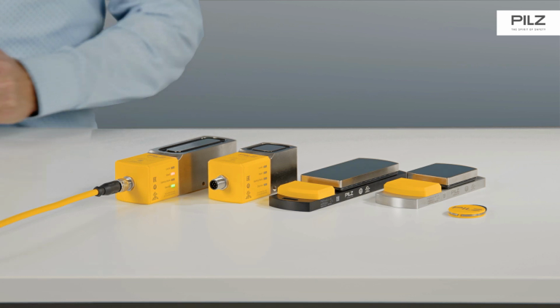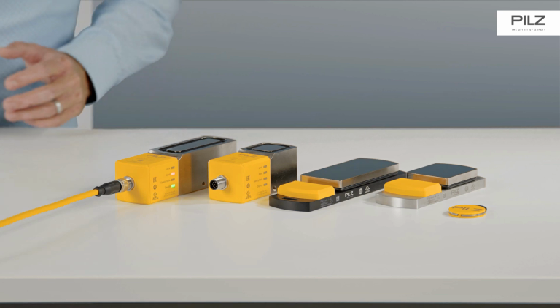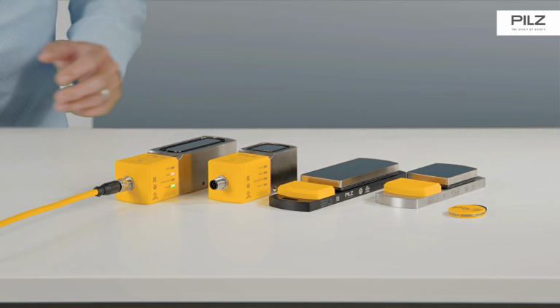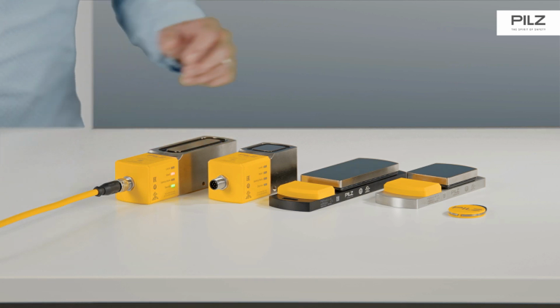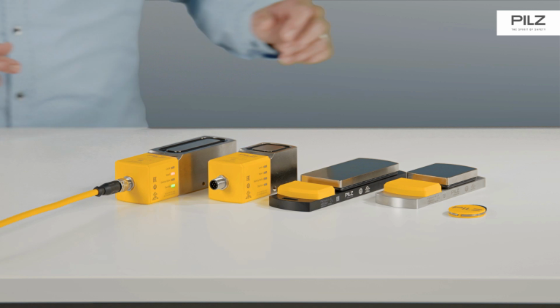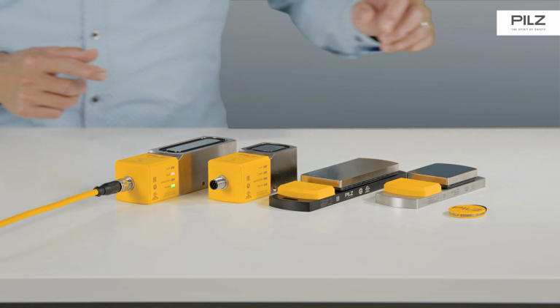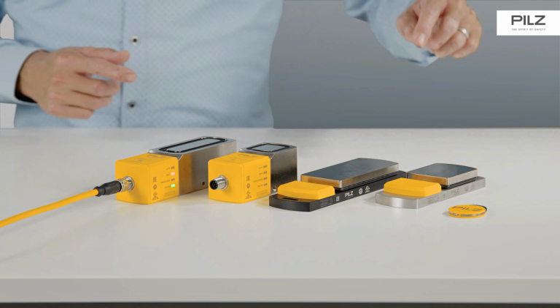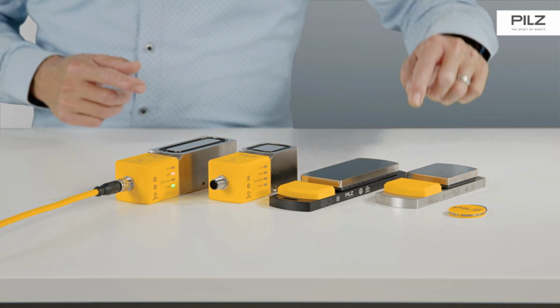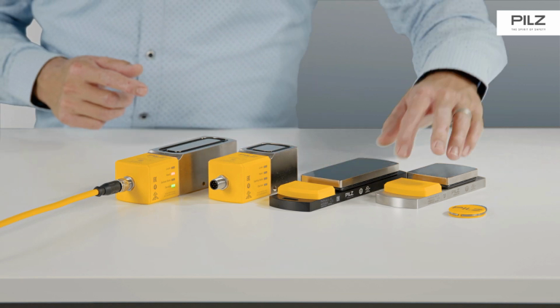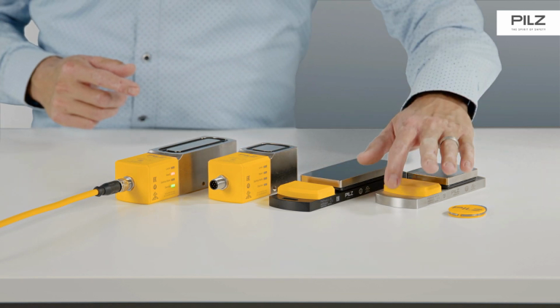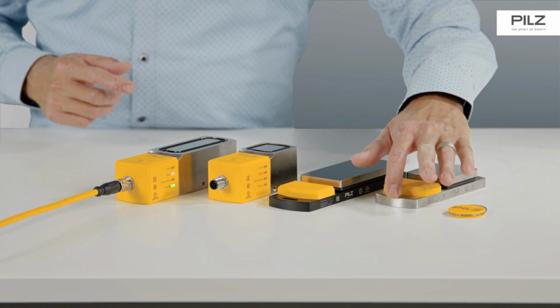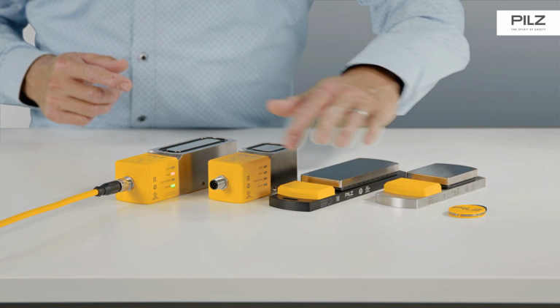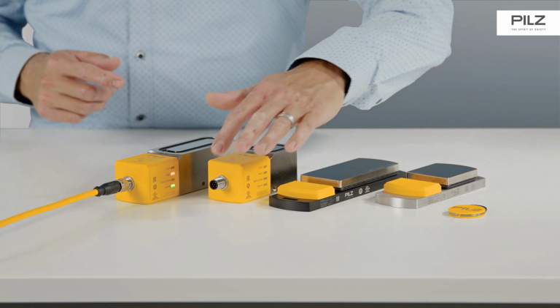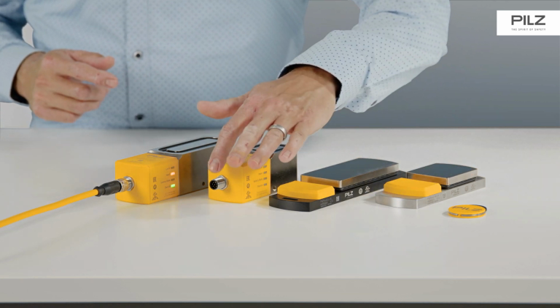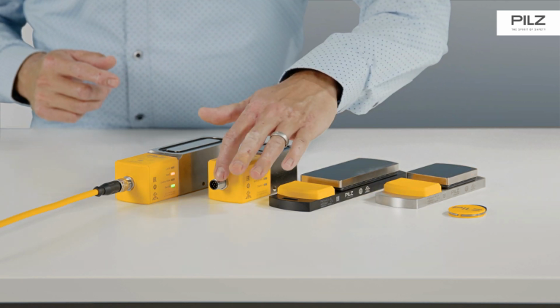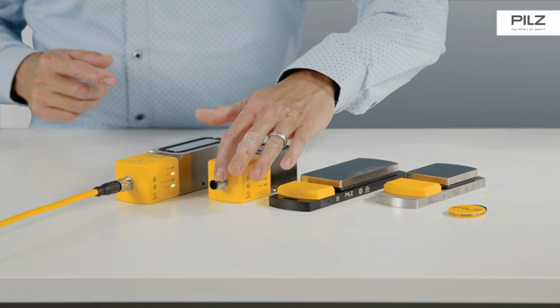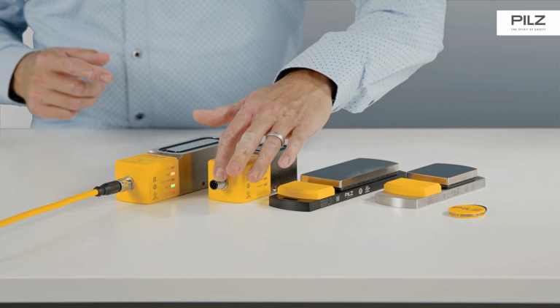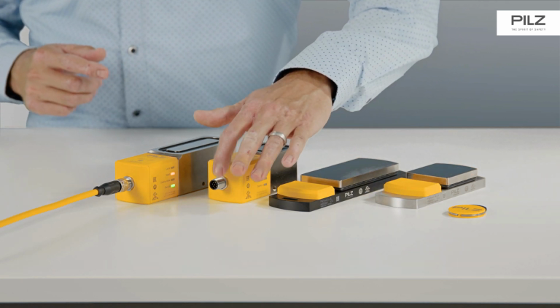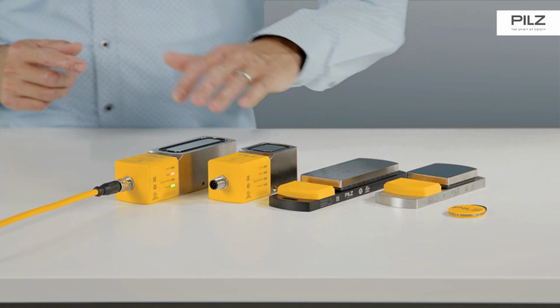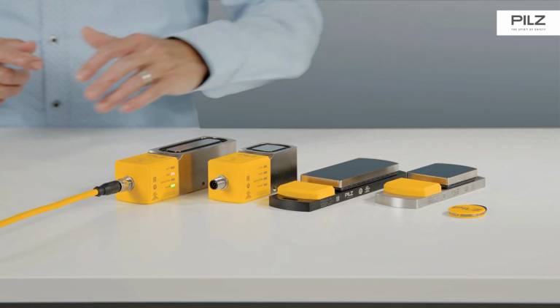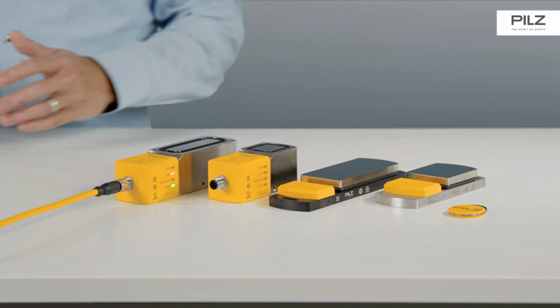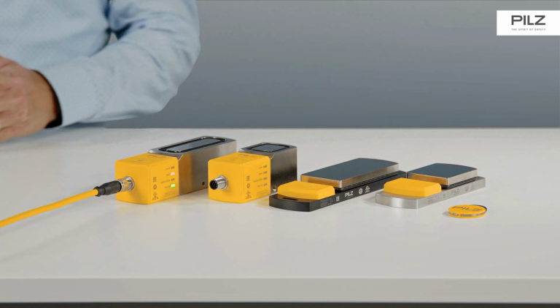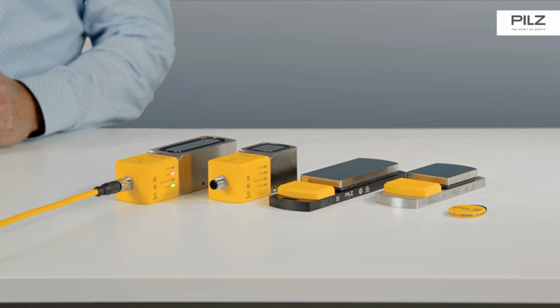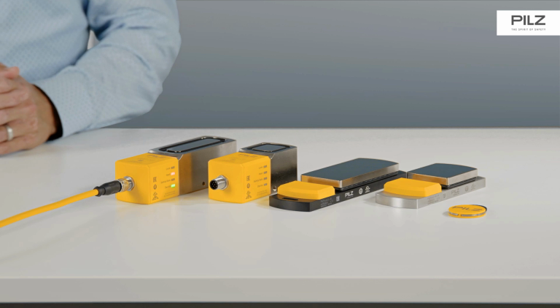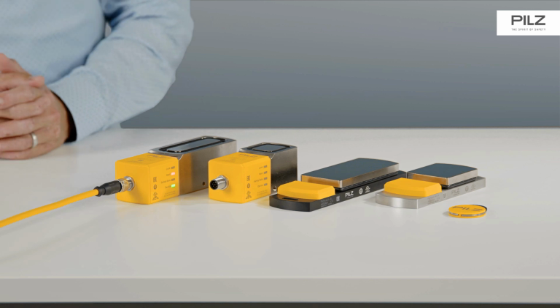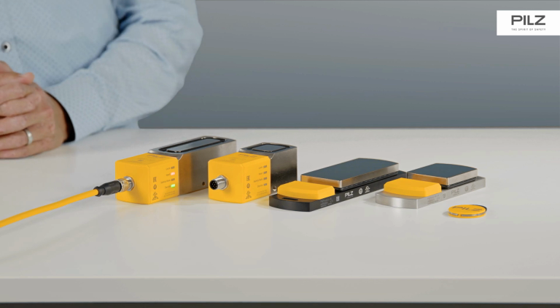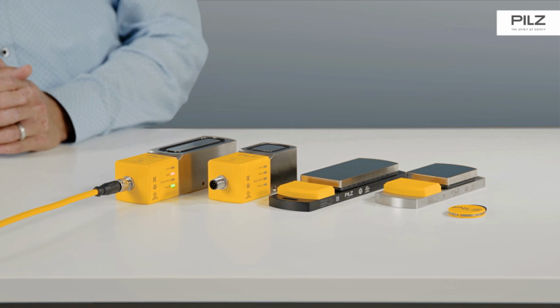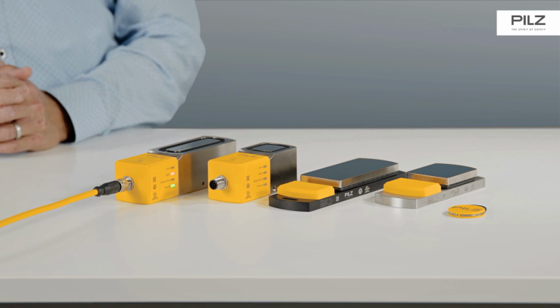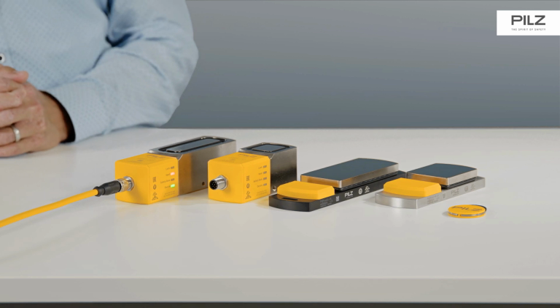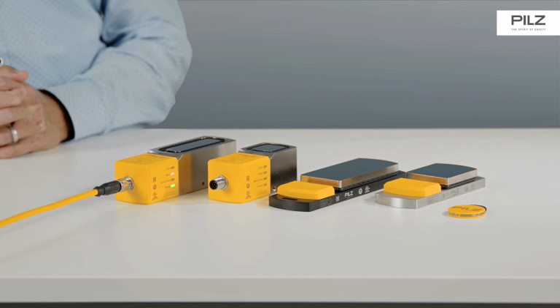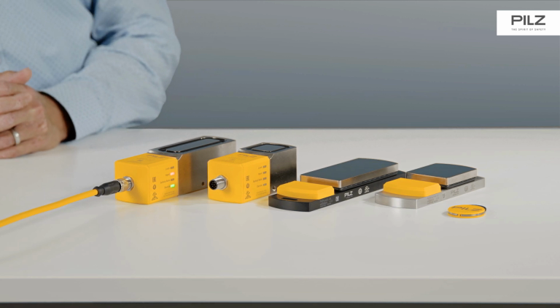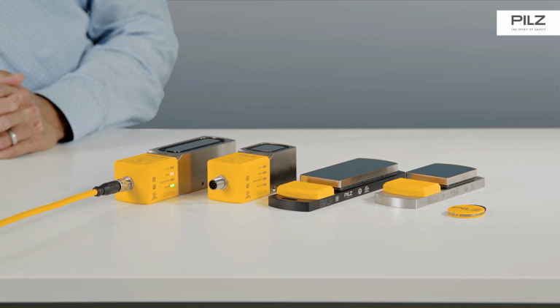For more hygiene-critical applications, the PSEN SLOP2 family also includes variants with stainless steel elements.